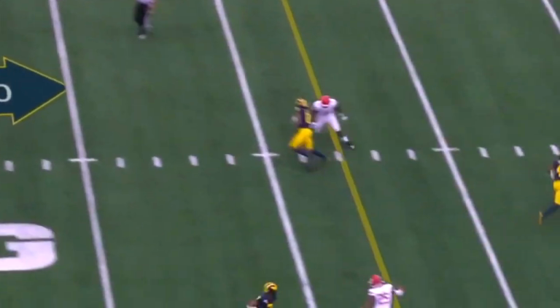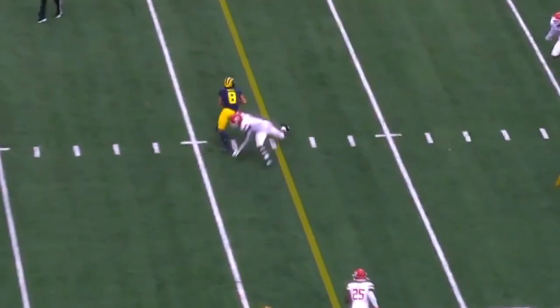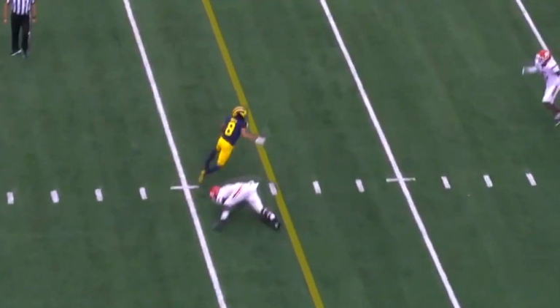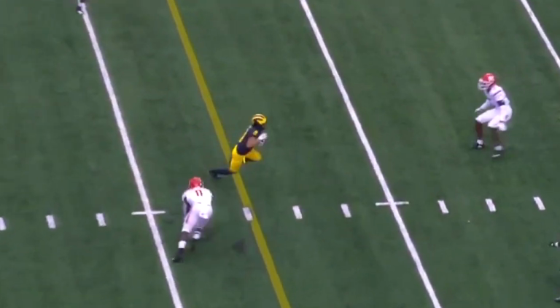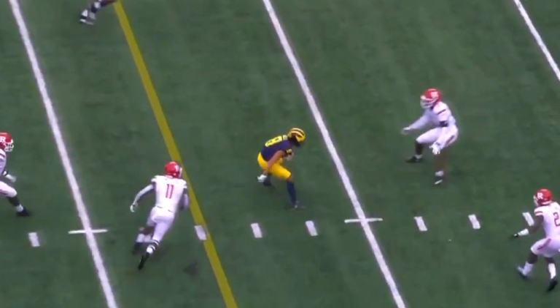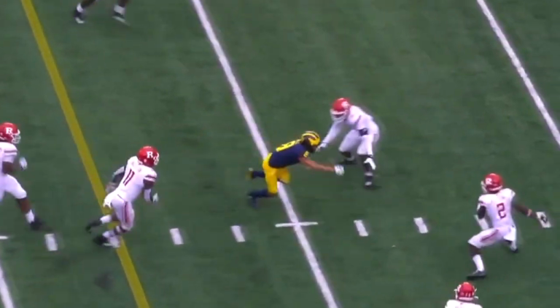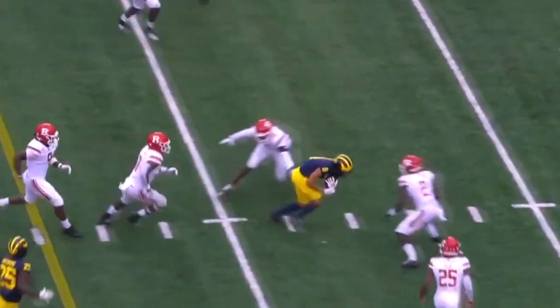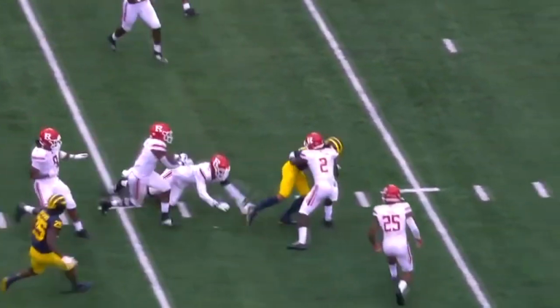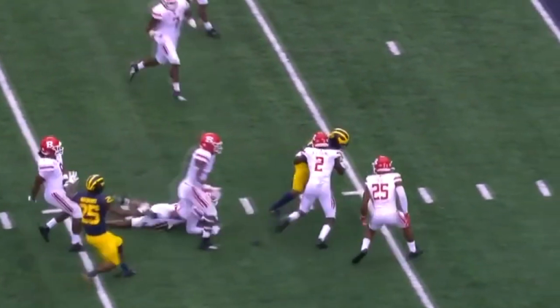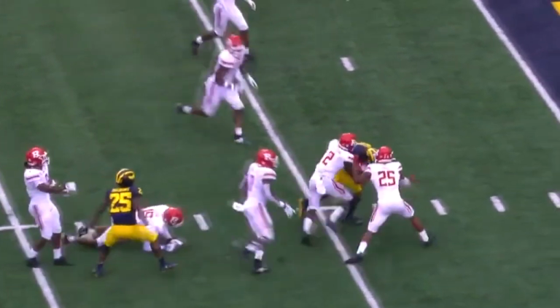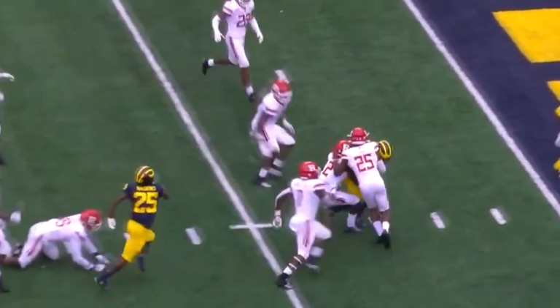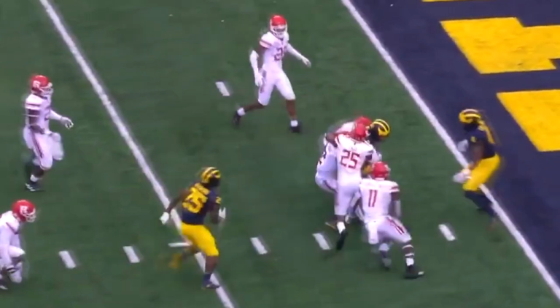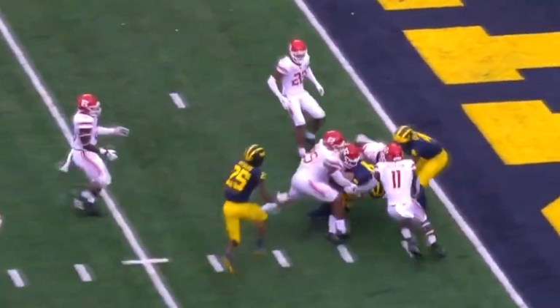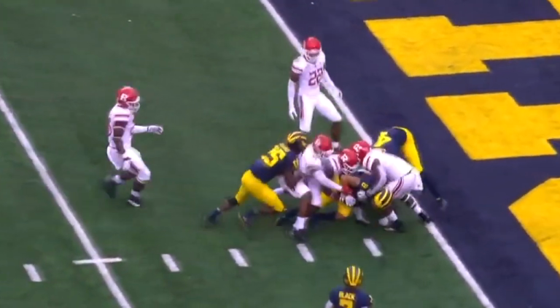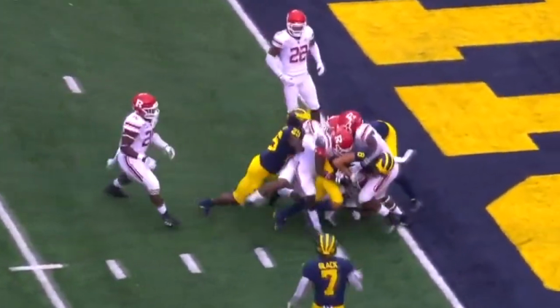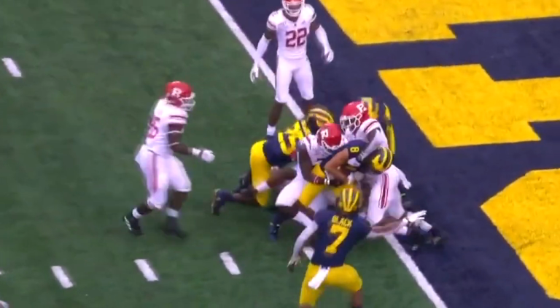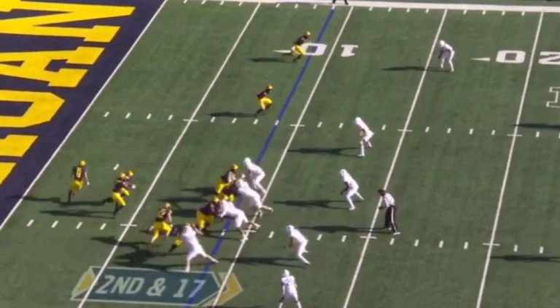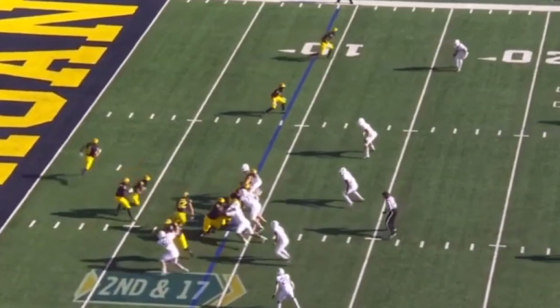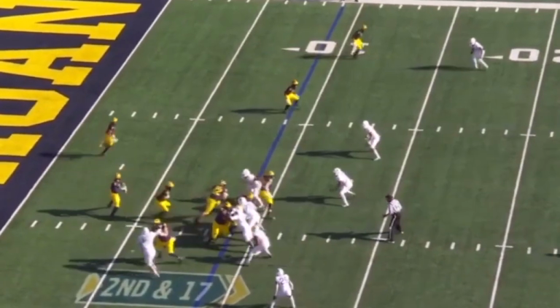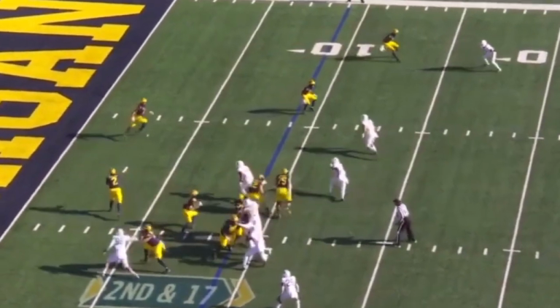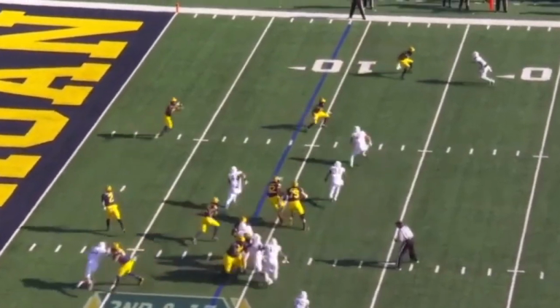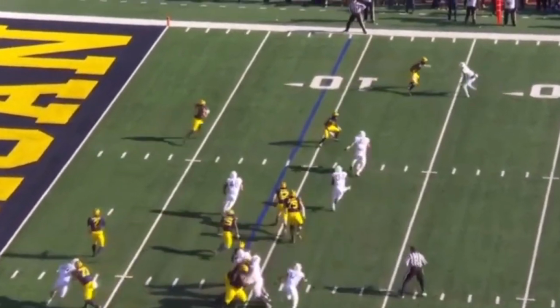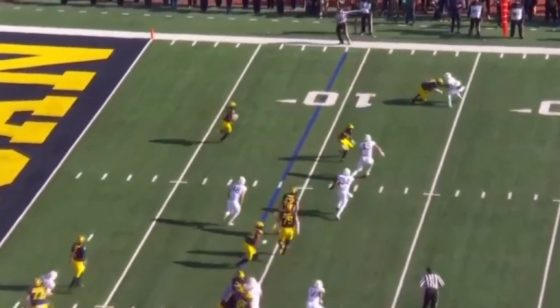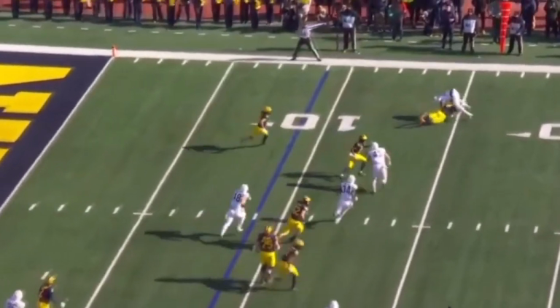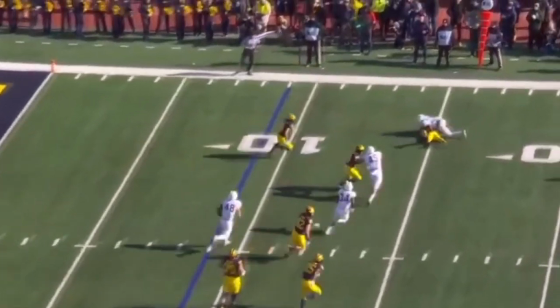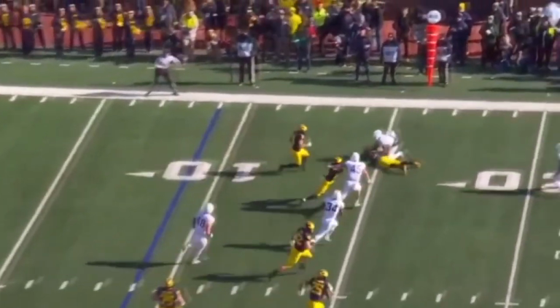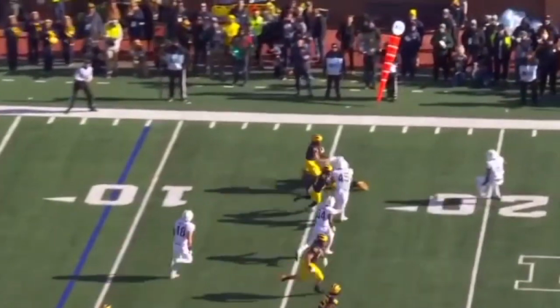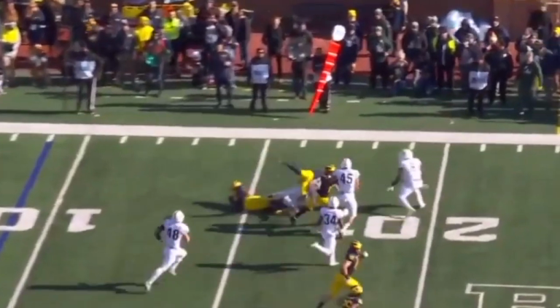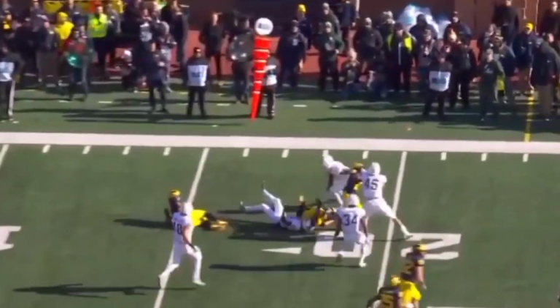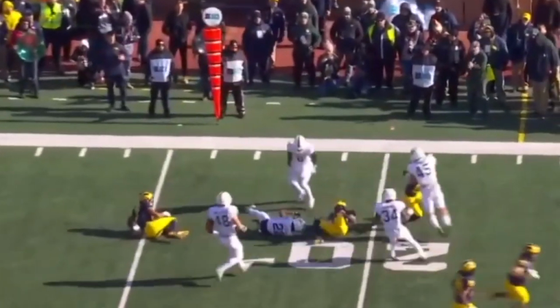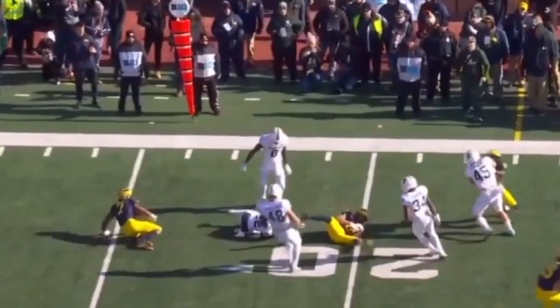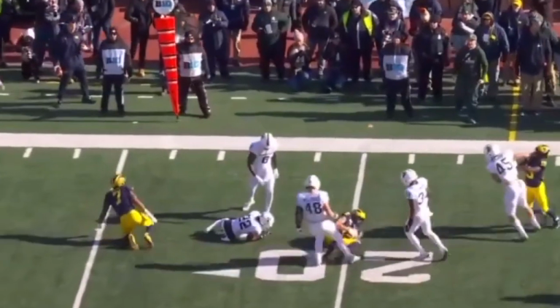Patterson breaking tackles, Ronnie Bell driving inside the five — but they were early. On second down at 17, they'll swing it out into the blocks. This is Ronnie Bell with room.